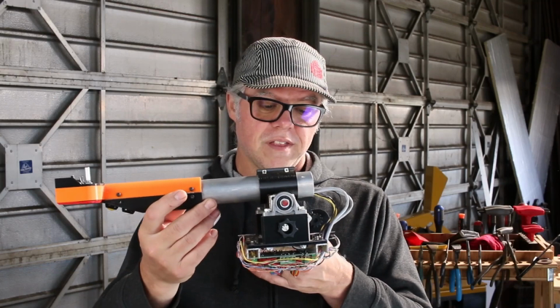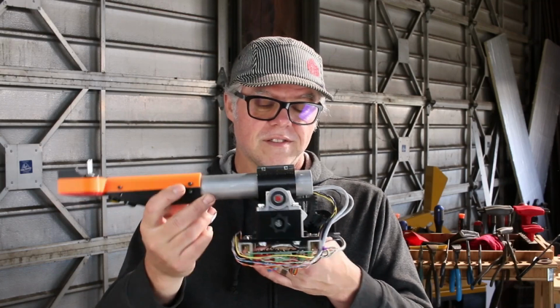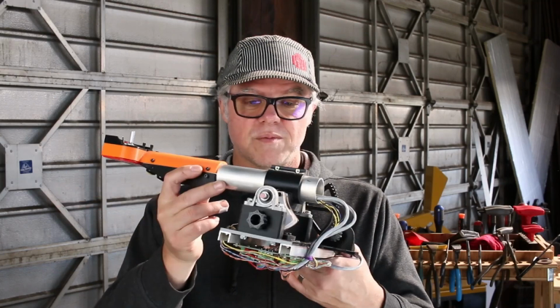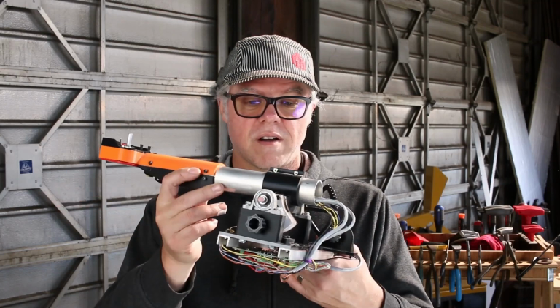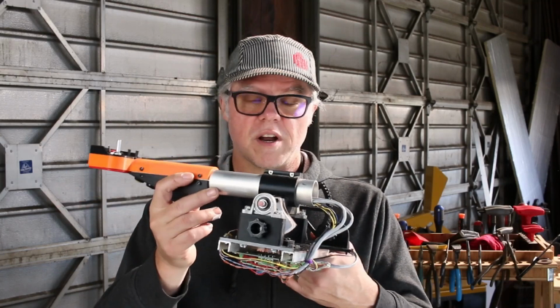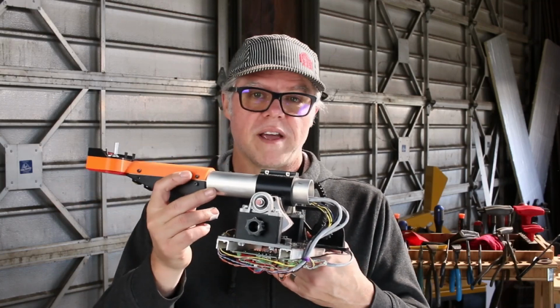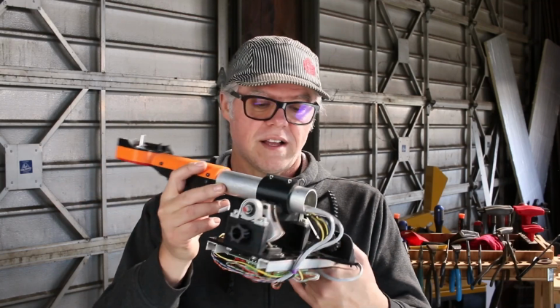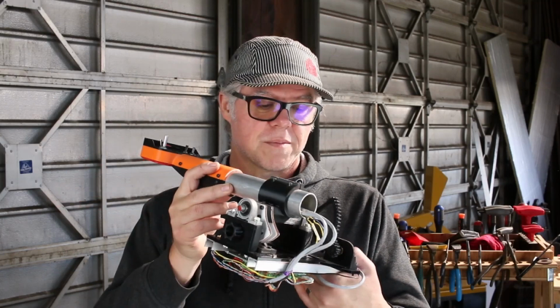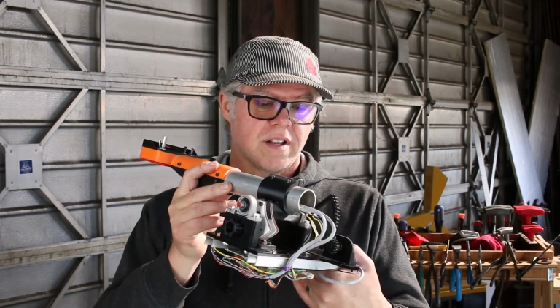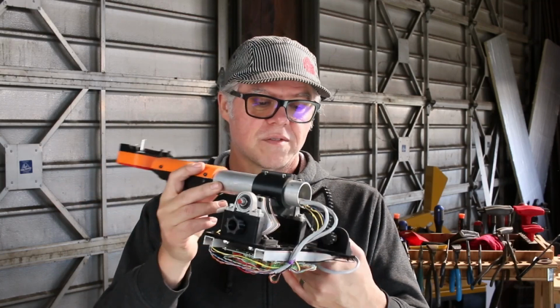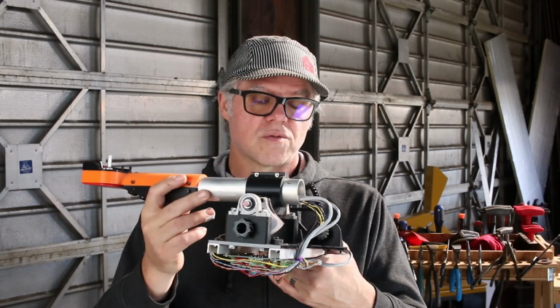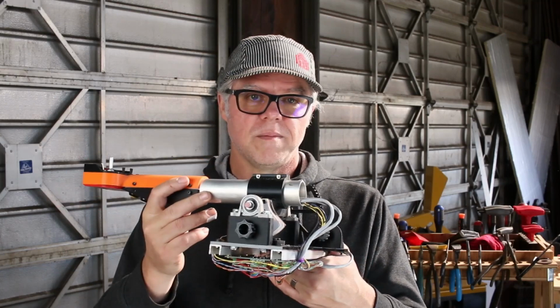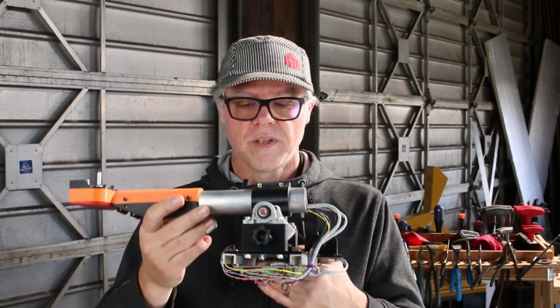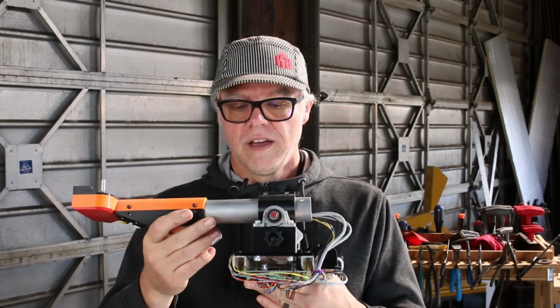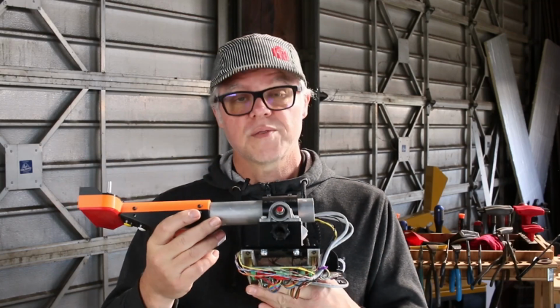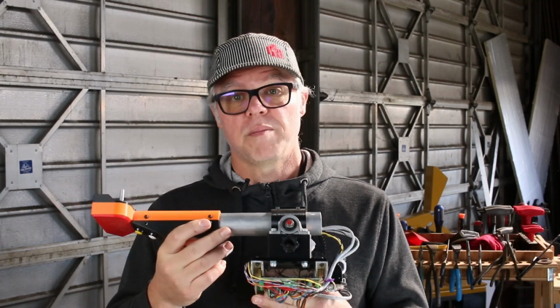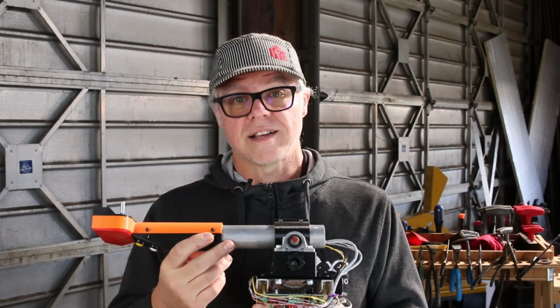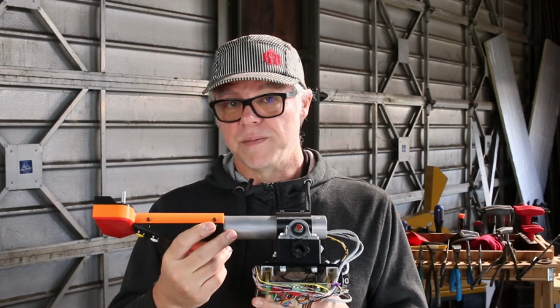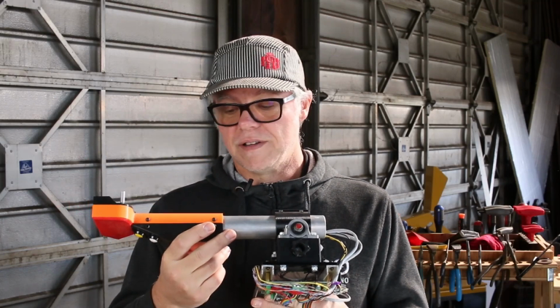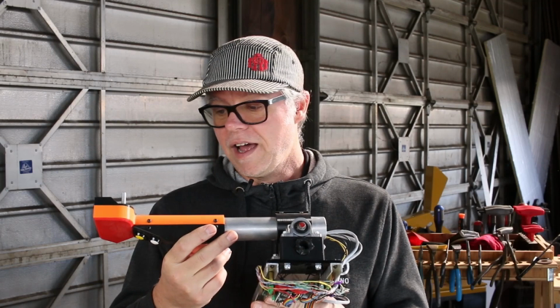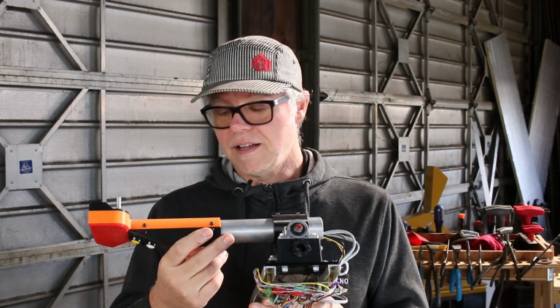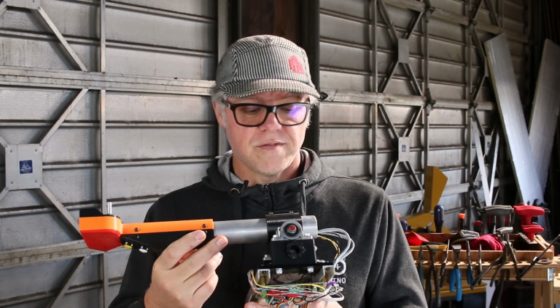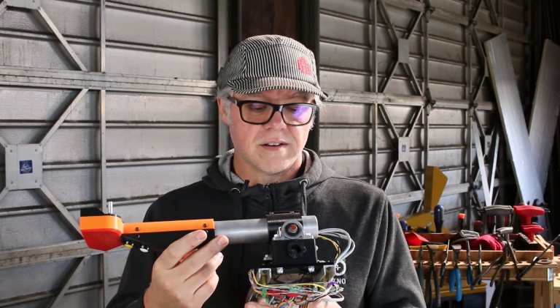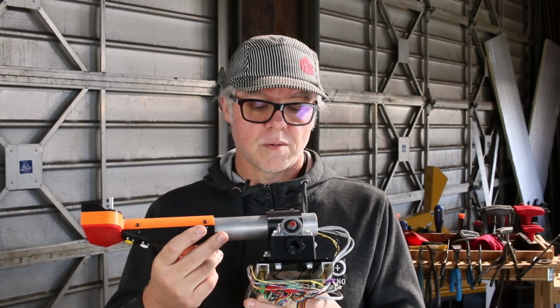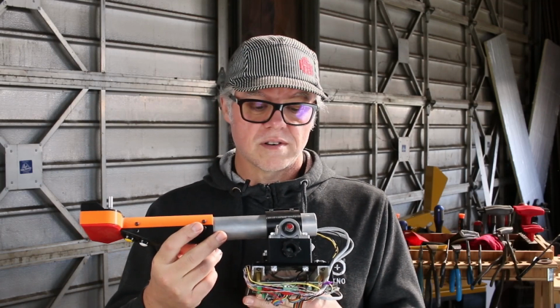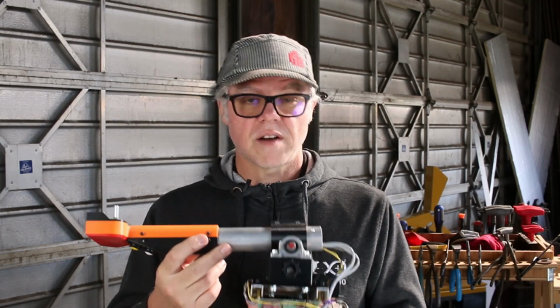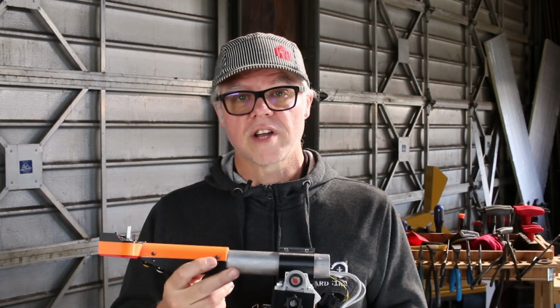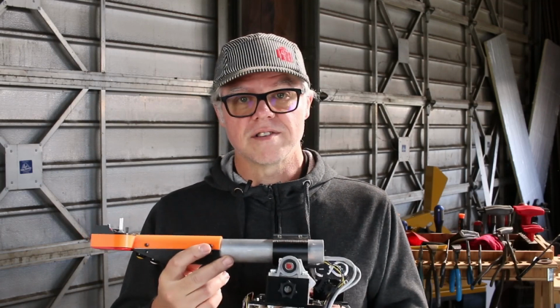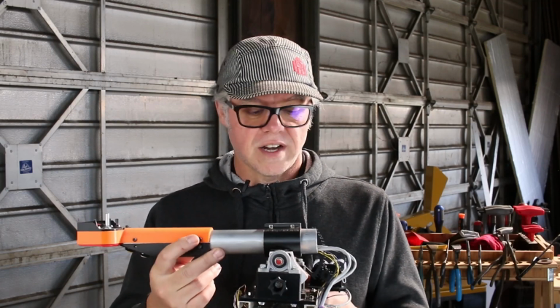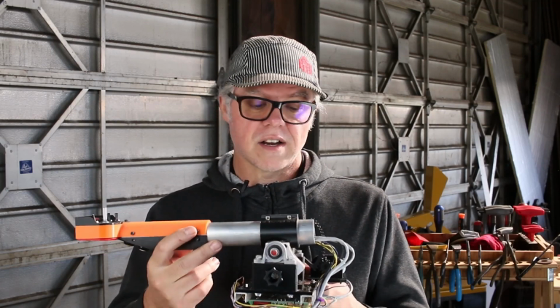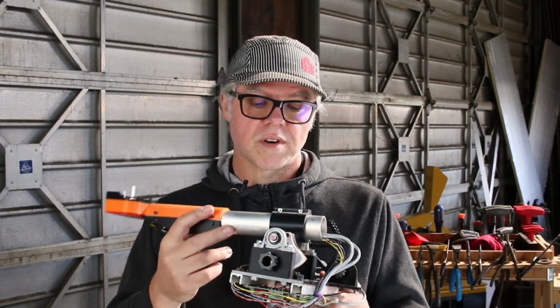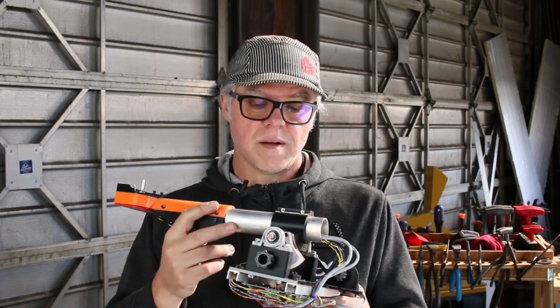This is my Arduino-based Helicopter Collective Control. This was a blast to build — I had a lot of fun. There were several challenges that I had to overcome.